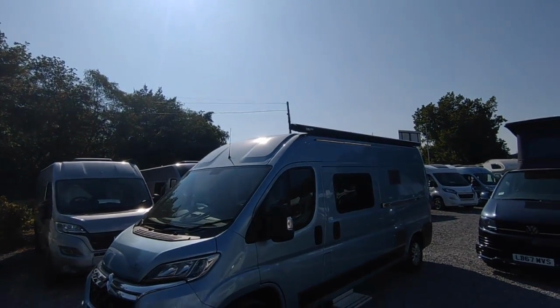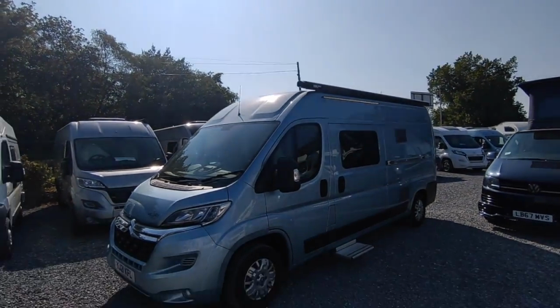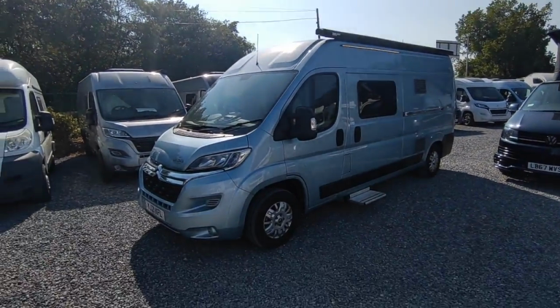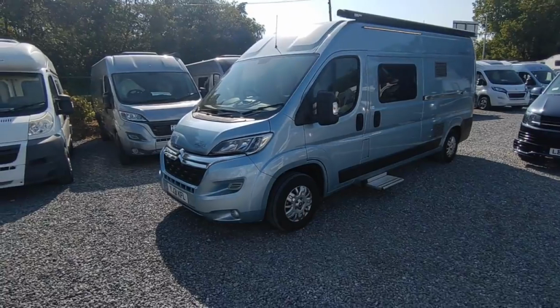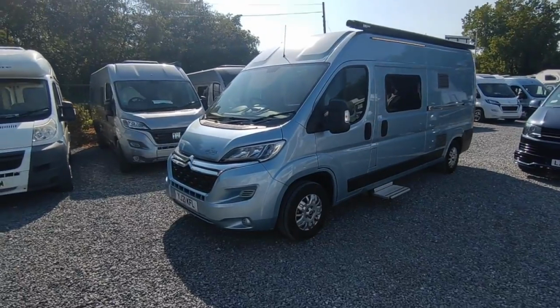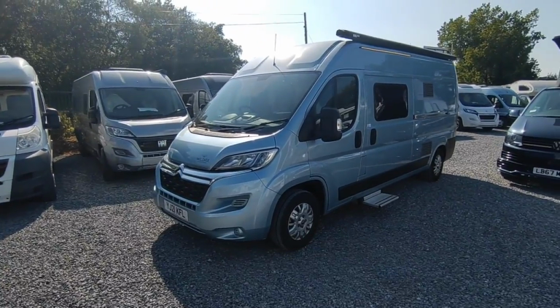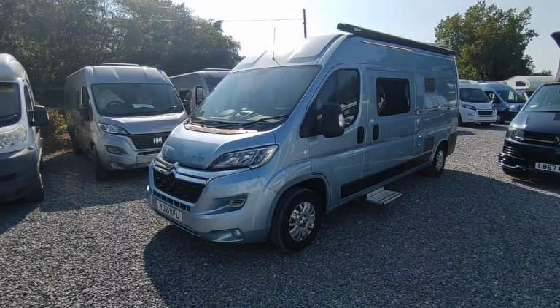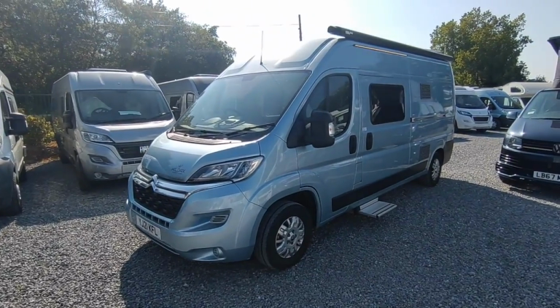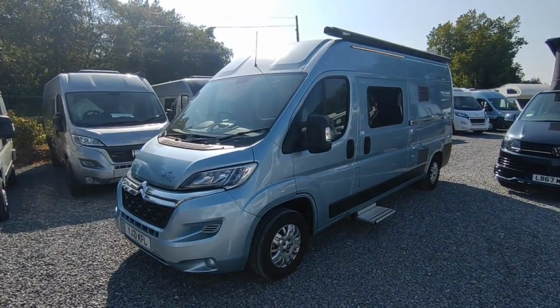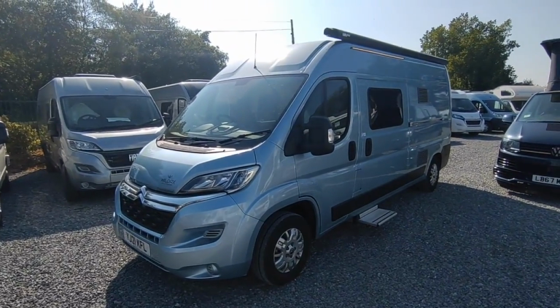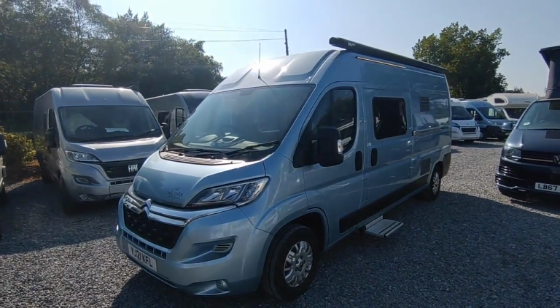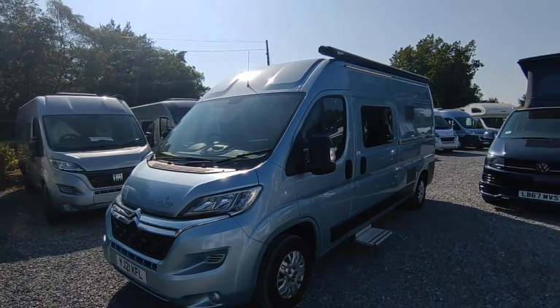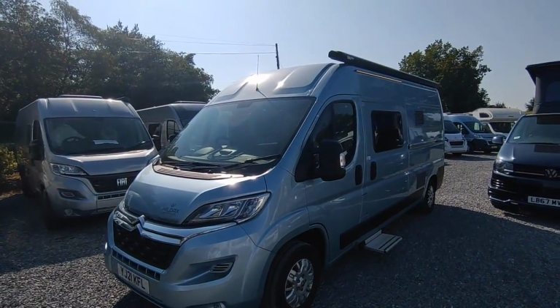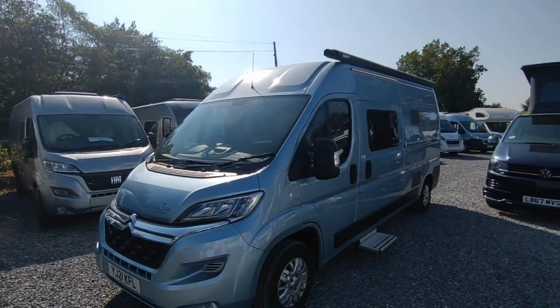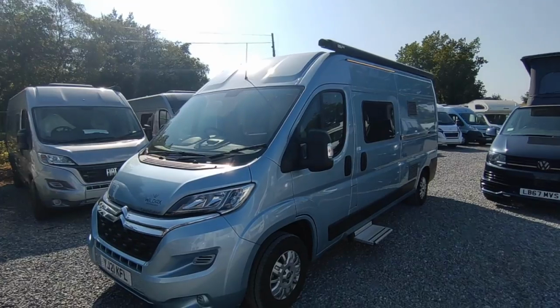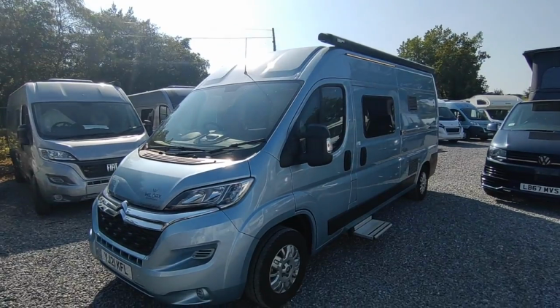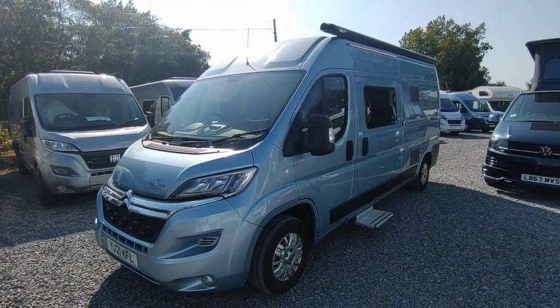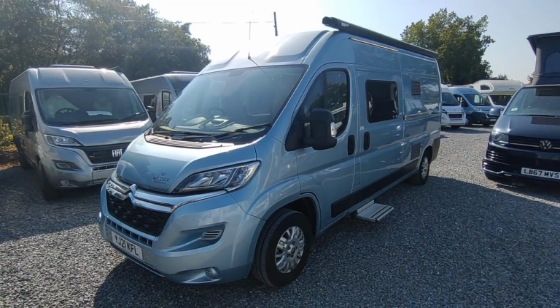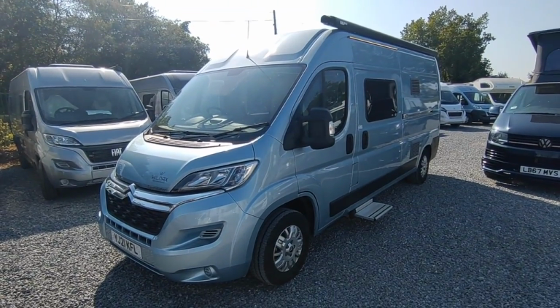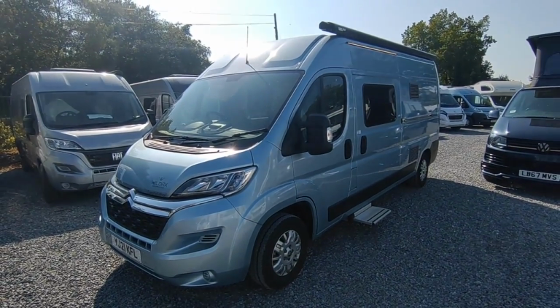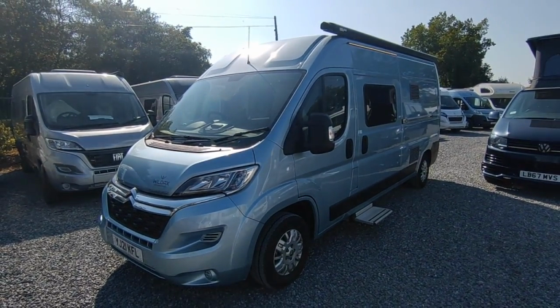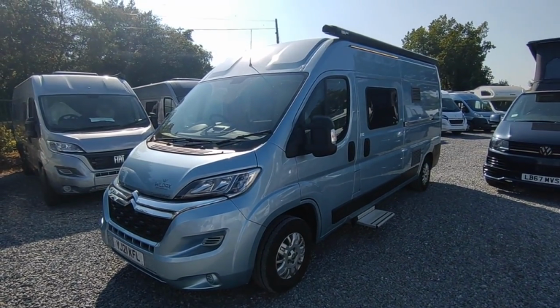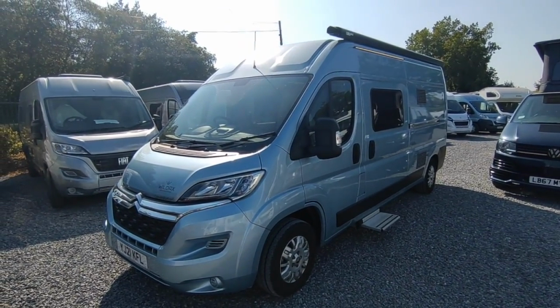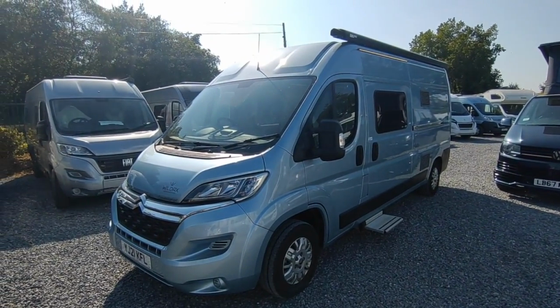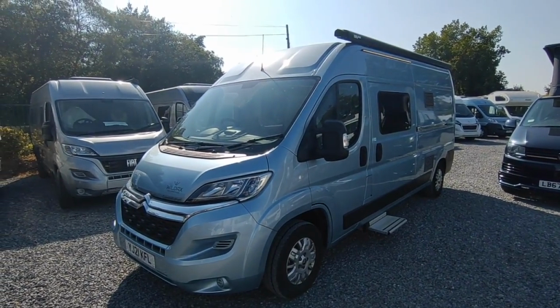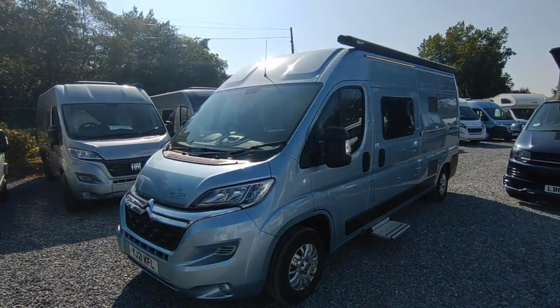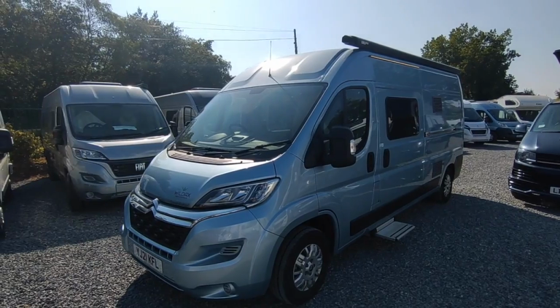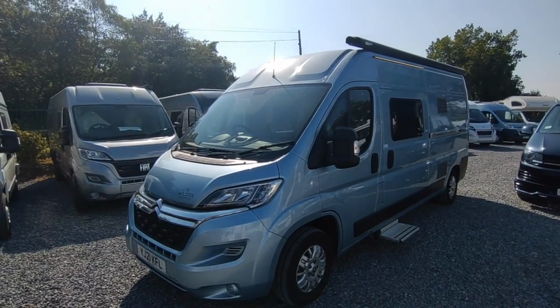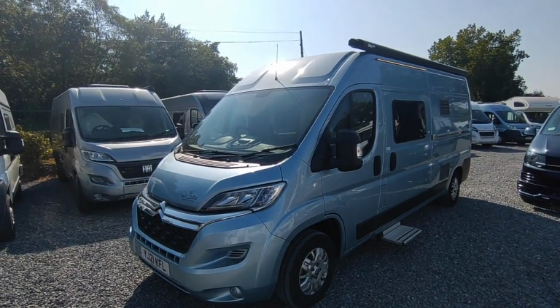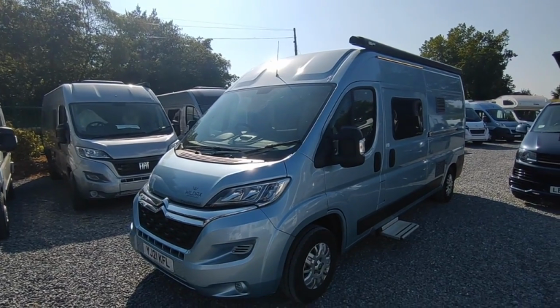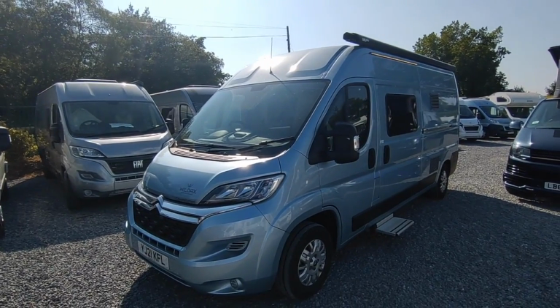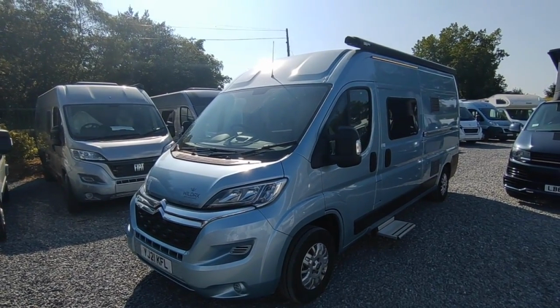It's absolutely cracking flags as they say up north down in South Devon today, and we've got this absolute red hot, superb van just coming in. It's literally just been parked on the forecourt. I'm so excited to have it — we're doing a quick video.